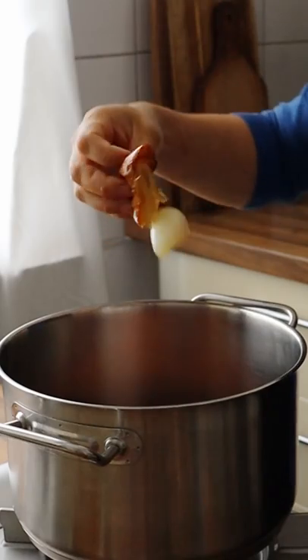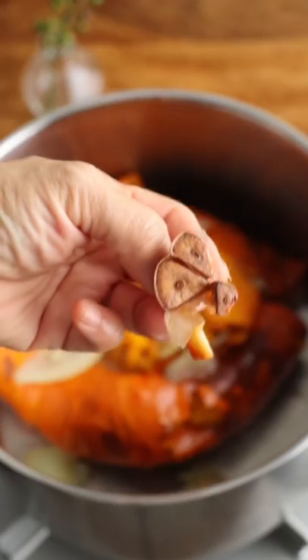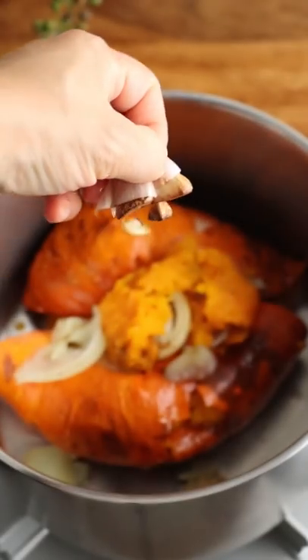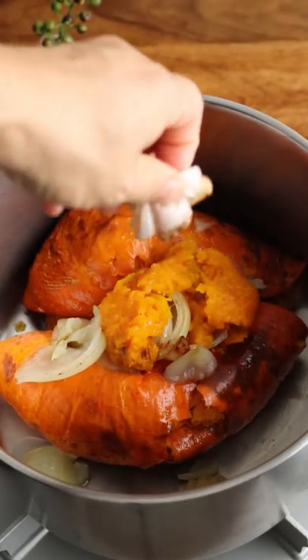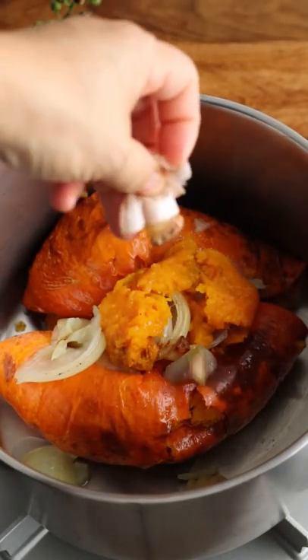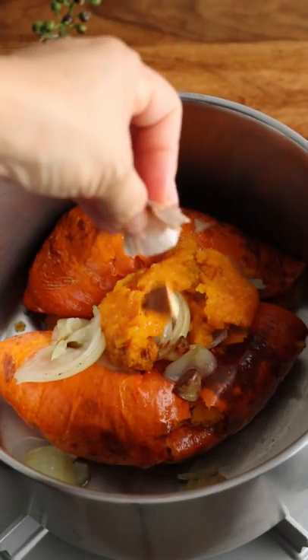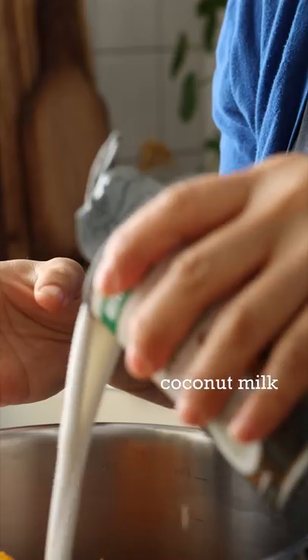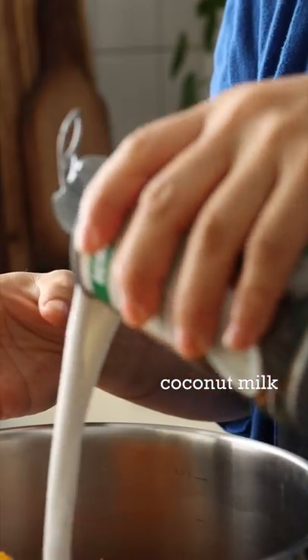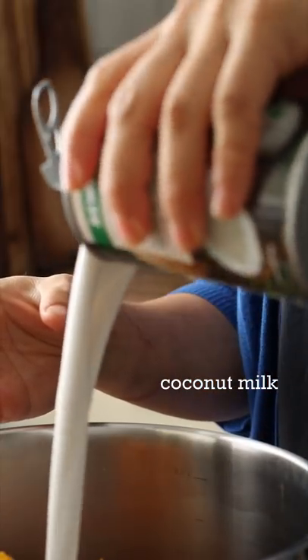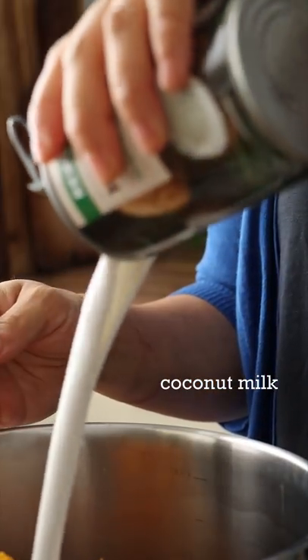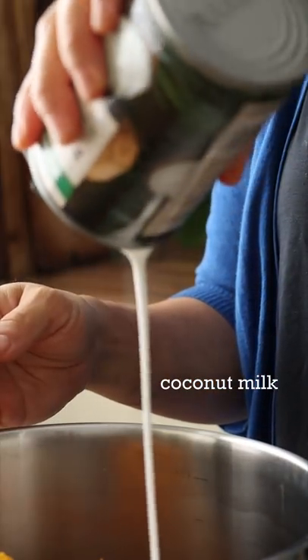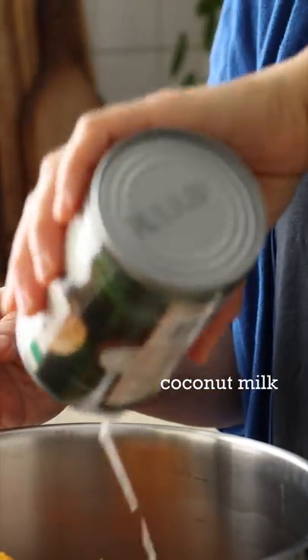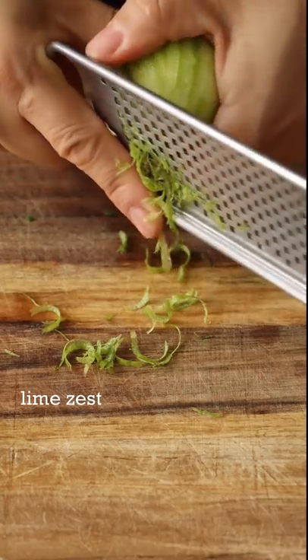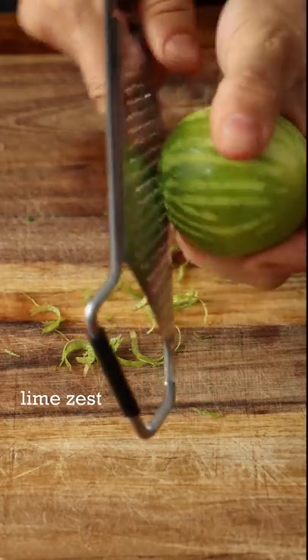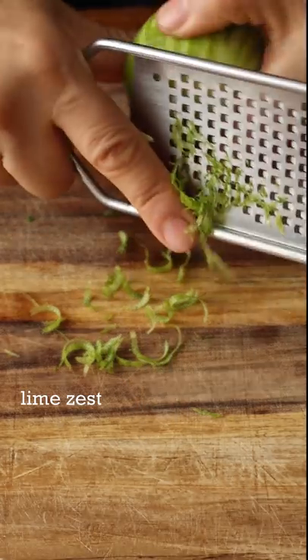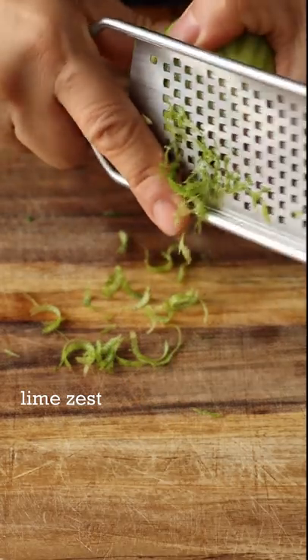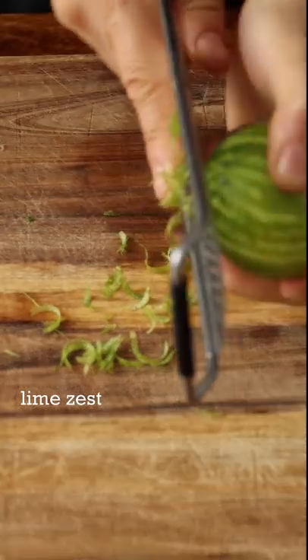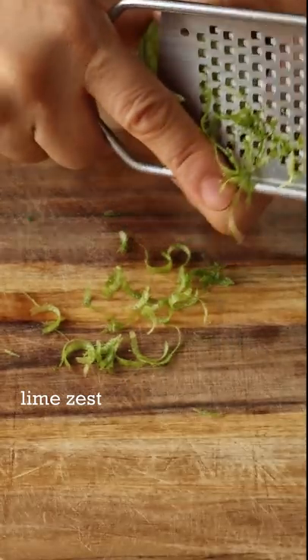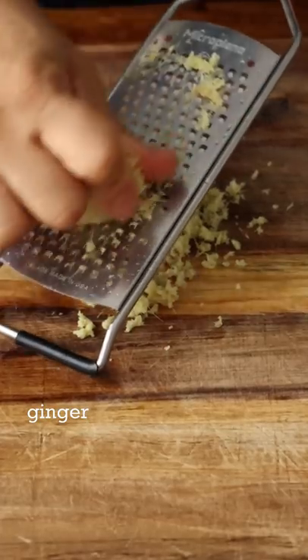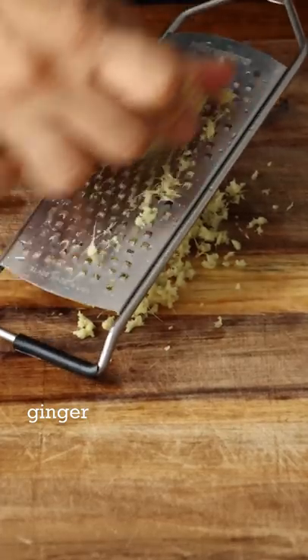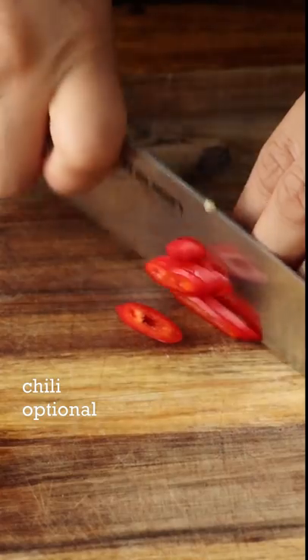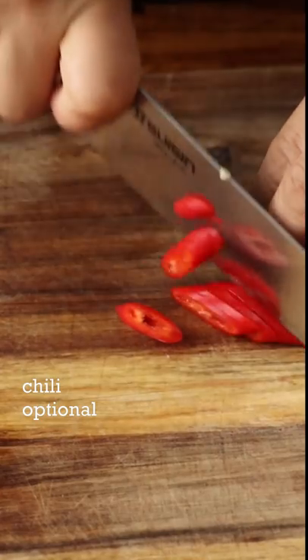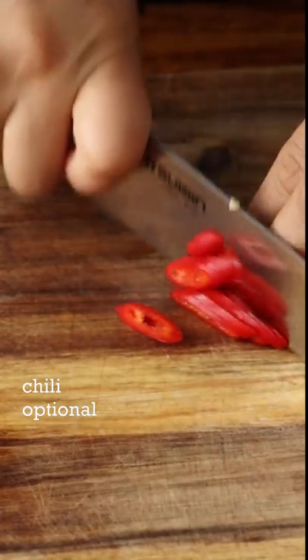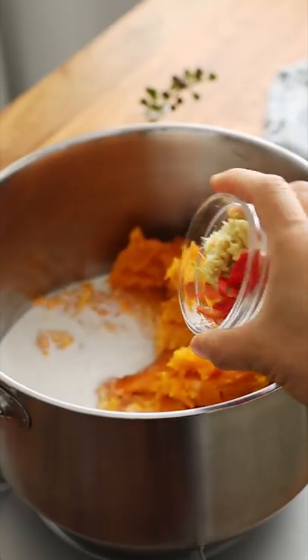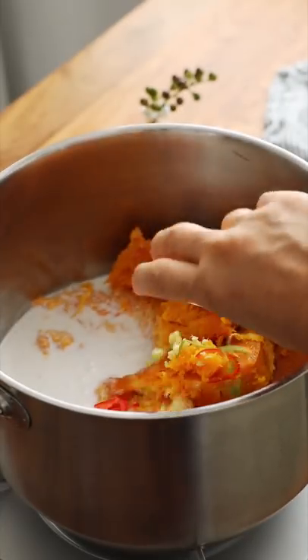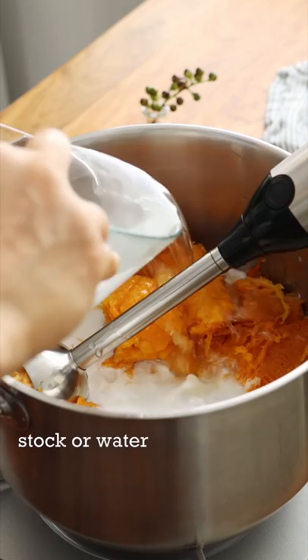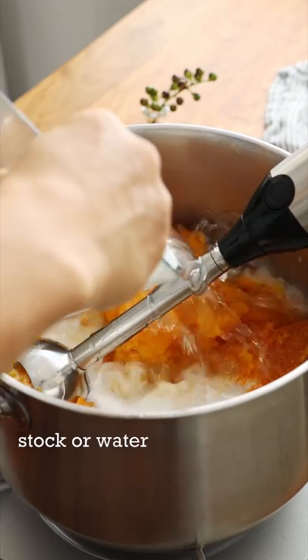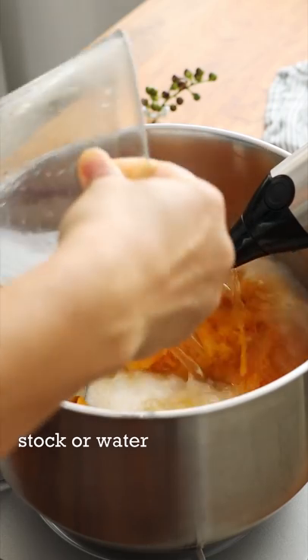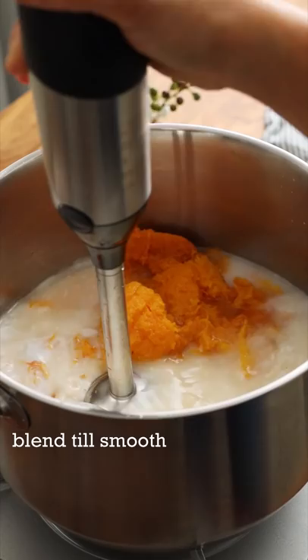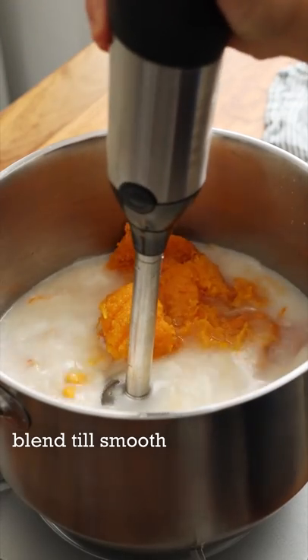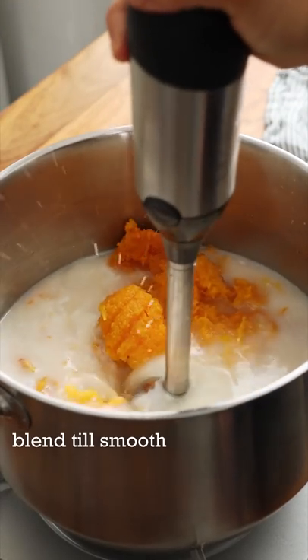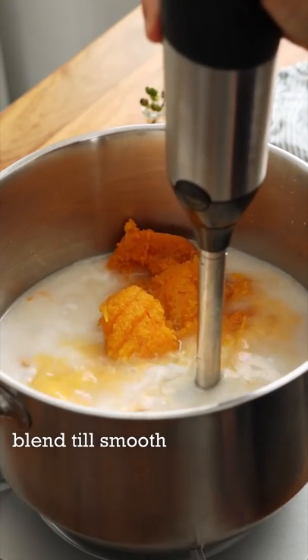Plop! Coconut milk, lime zest, ginger, chilli. Vegetable stock or water. Blend until smooth.